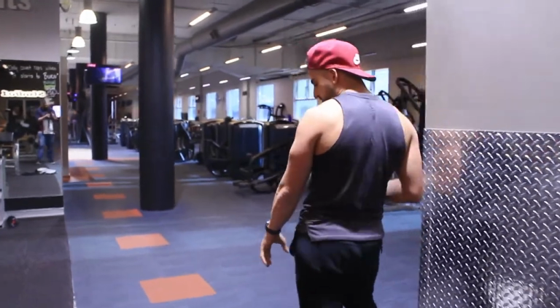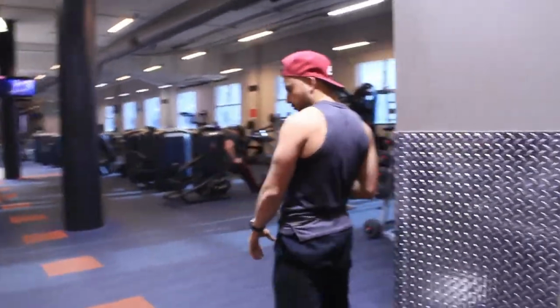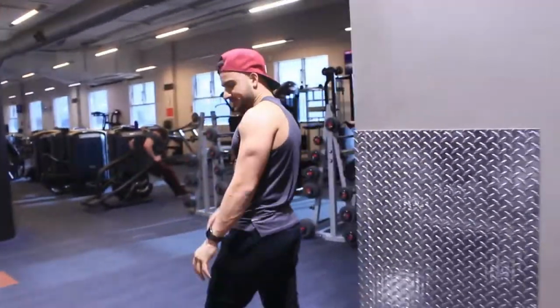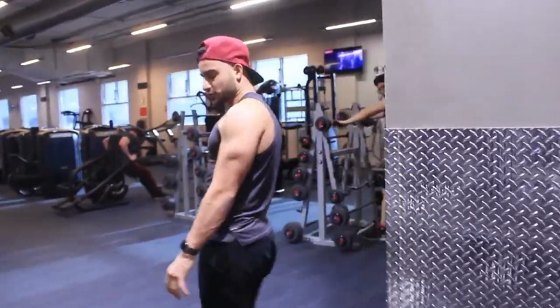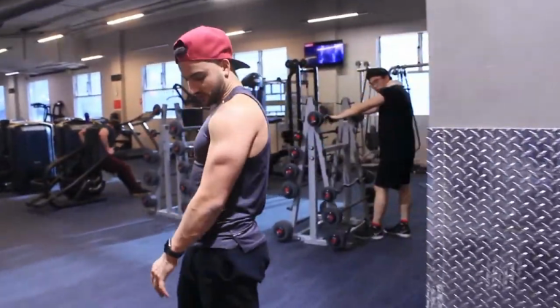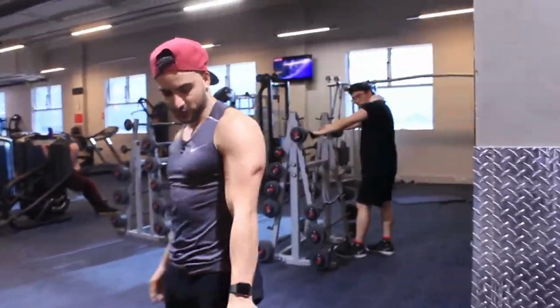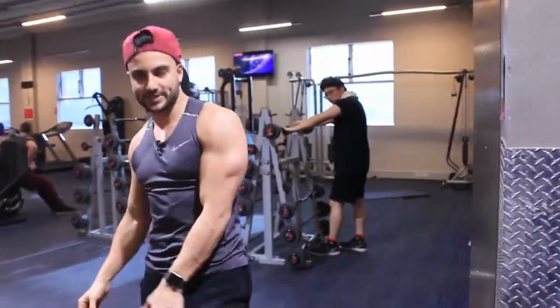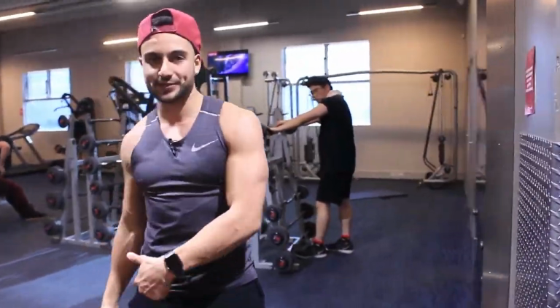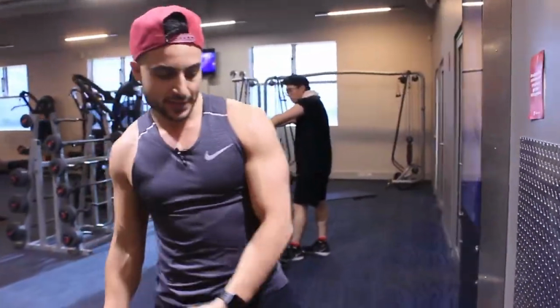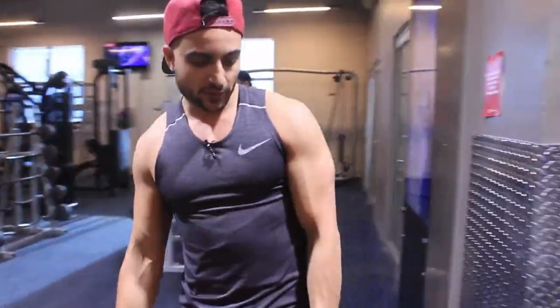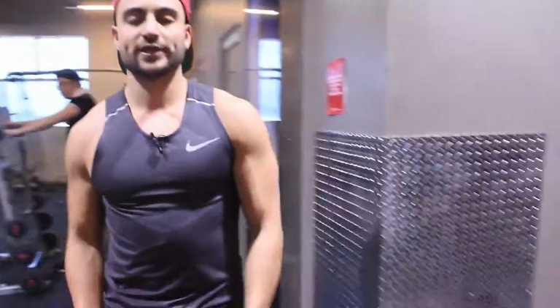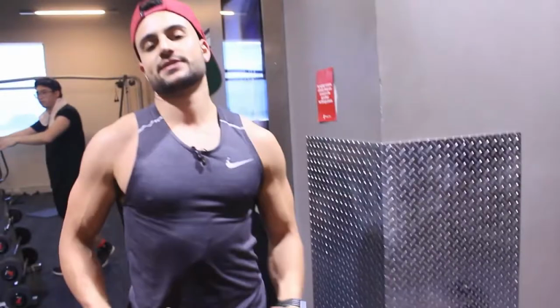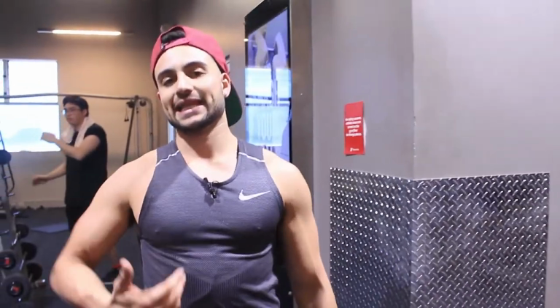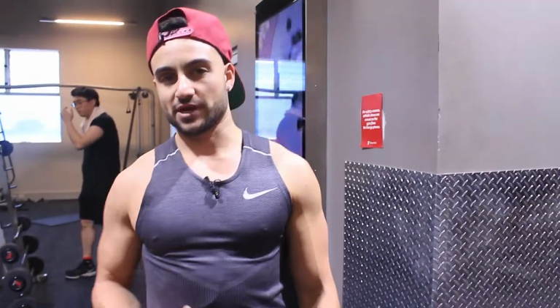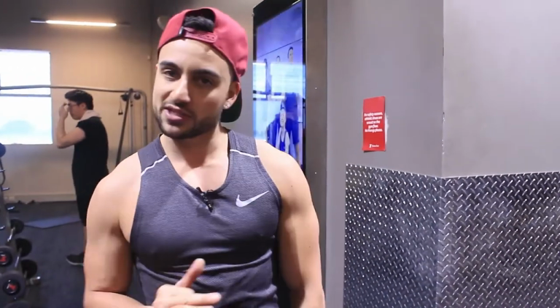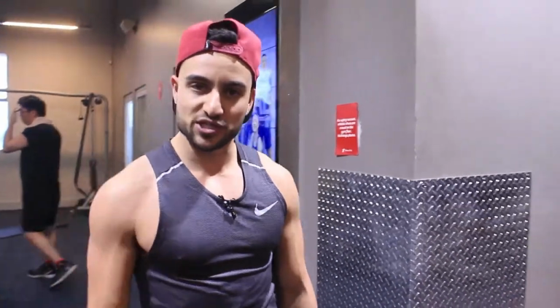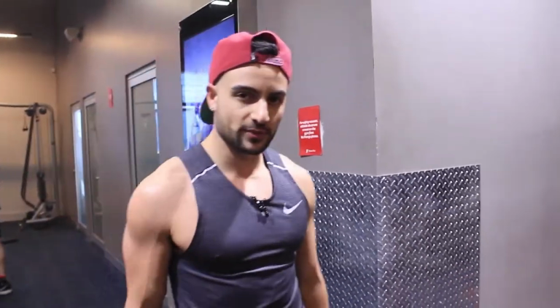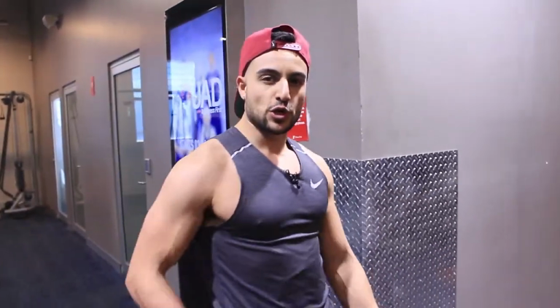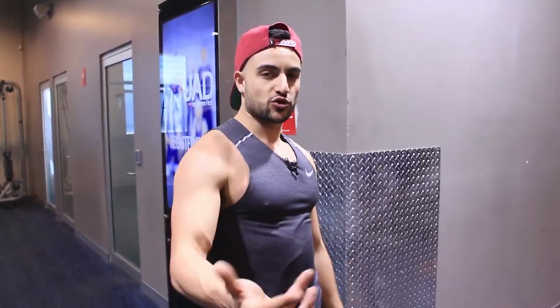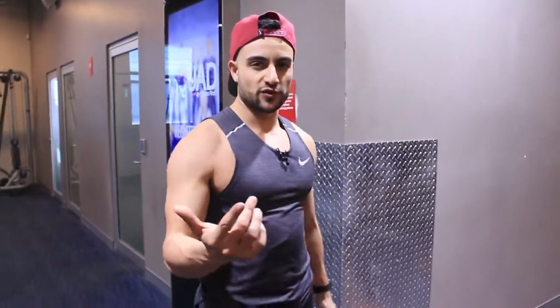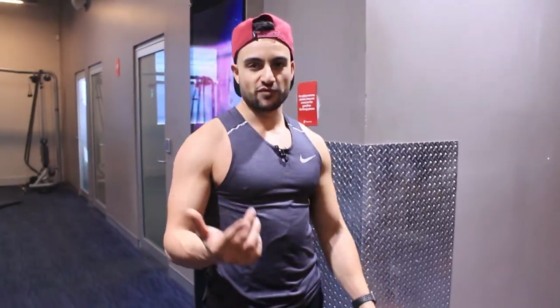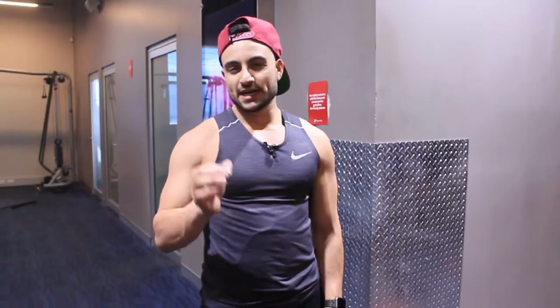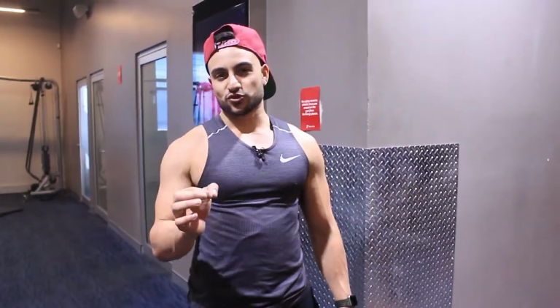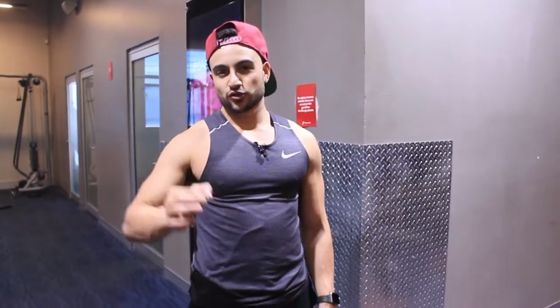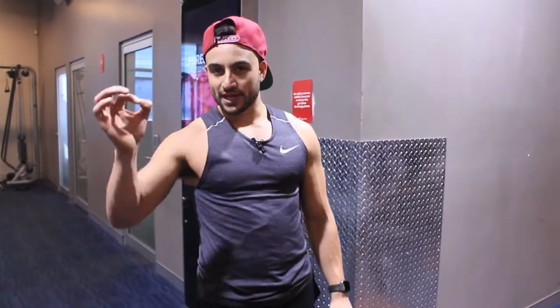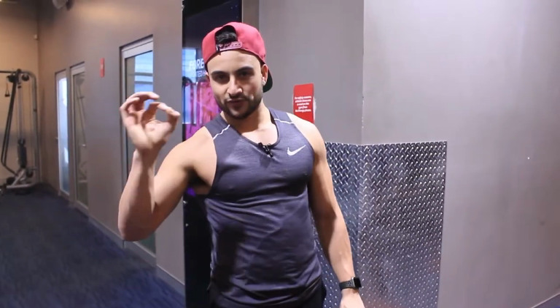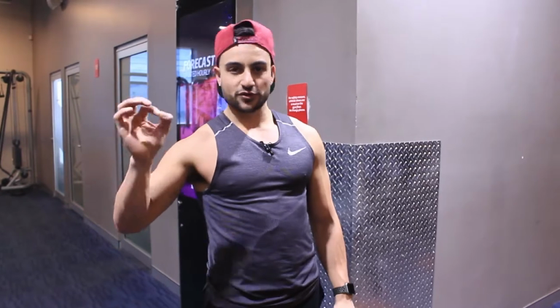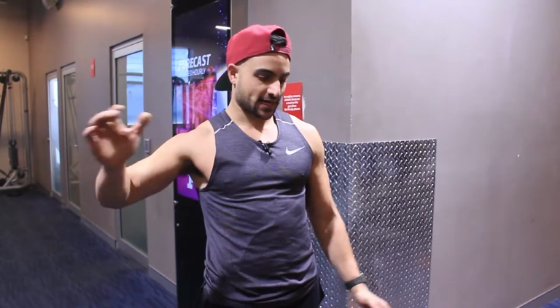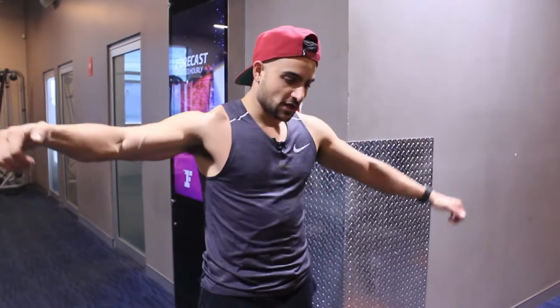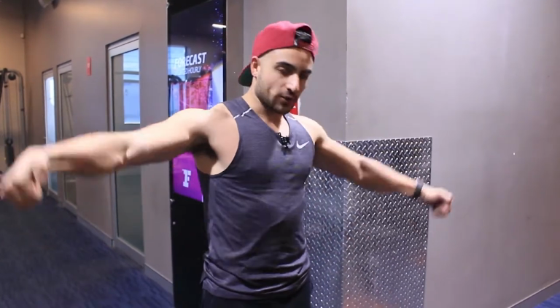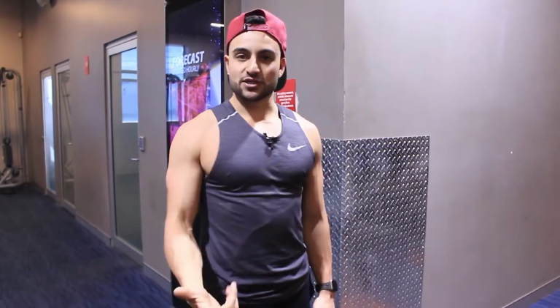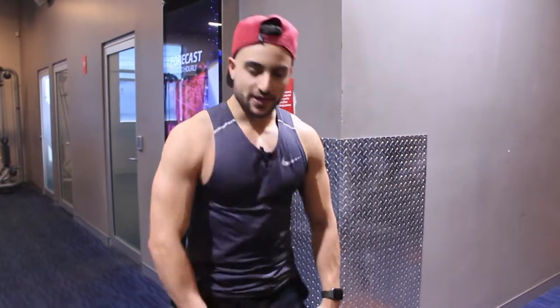Moving on to the C2 section — we're going to be supersetting these two. What we're doing here is standing lateral raises, a nice basic movement, also going for 12 reps. Try and control that down for two to three seconds on the eccentric phase.